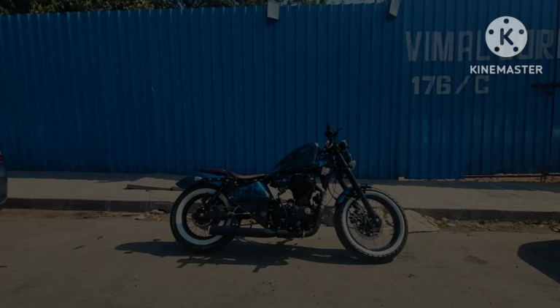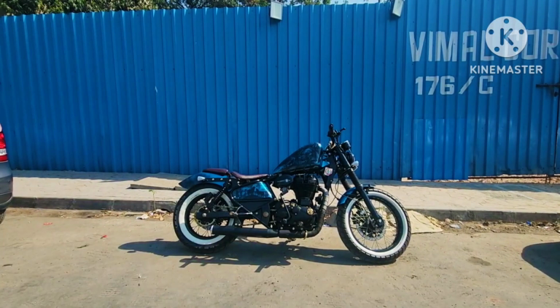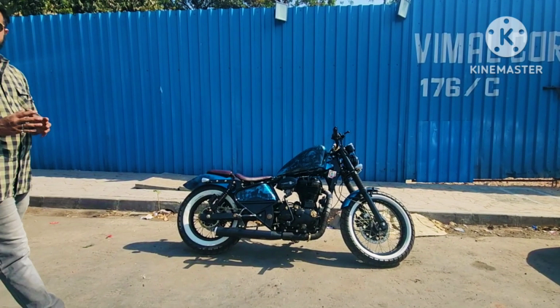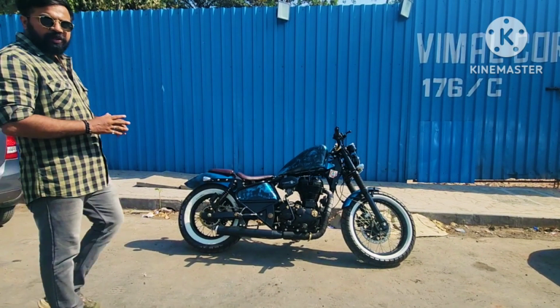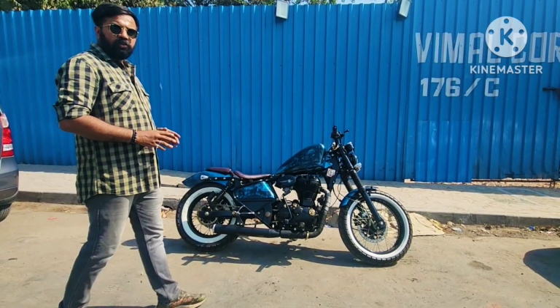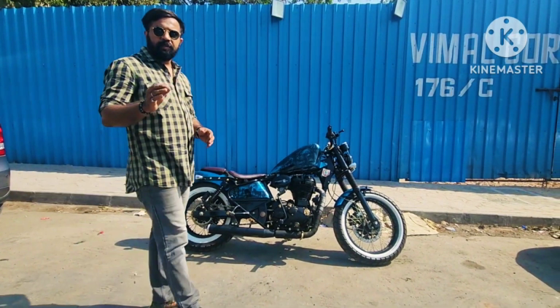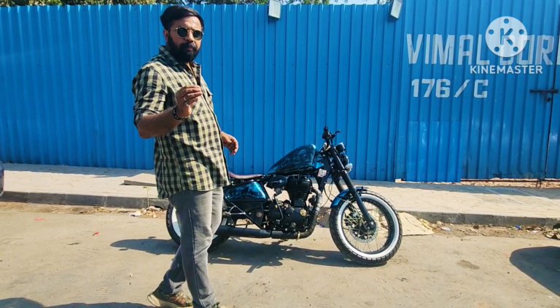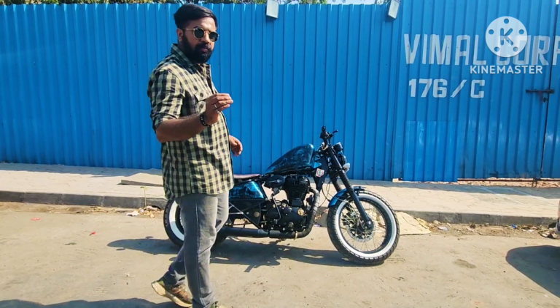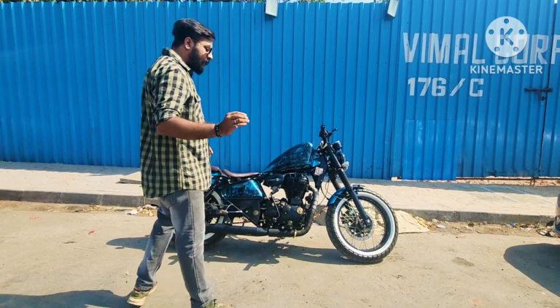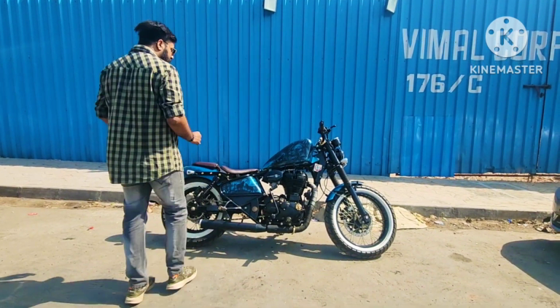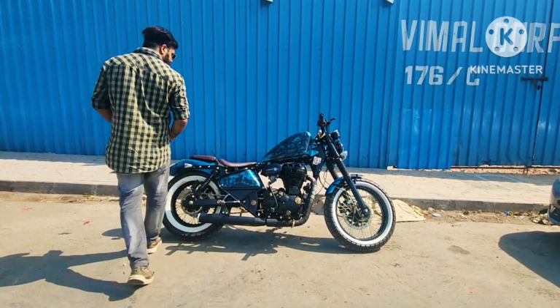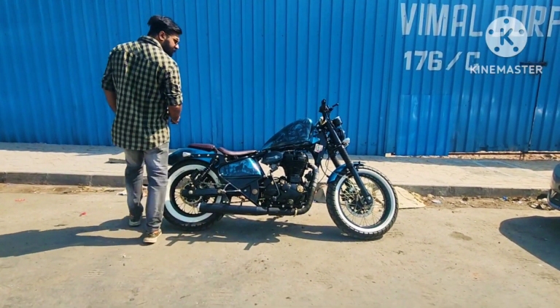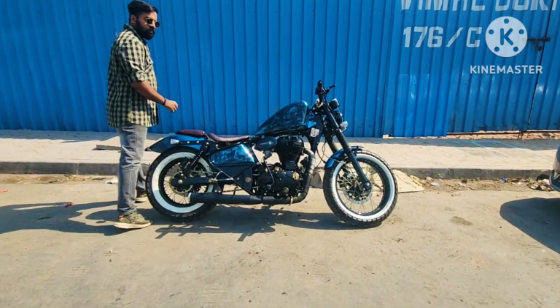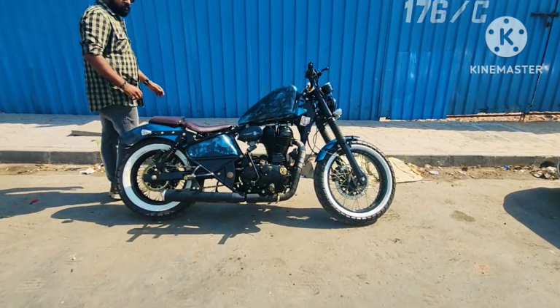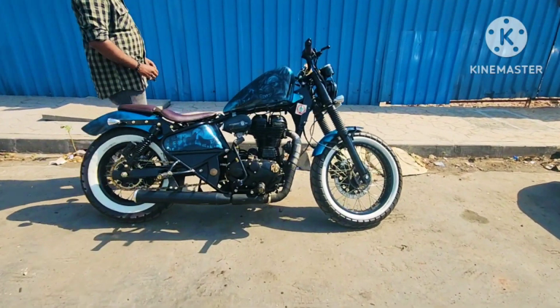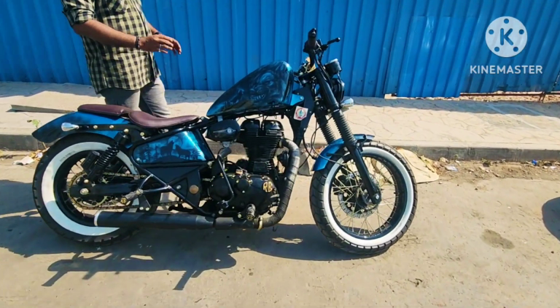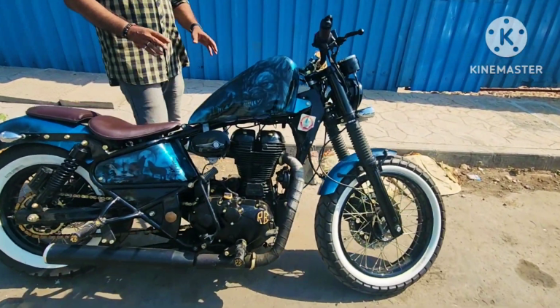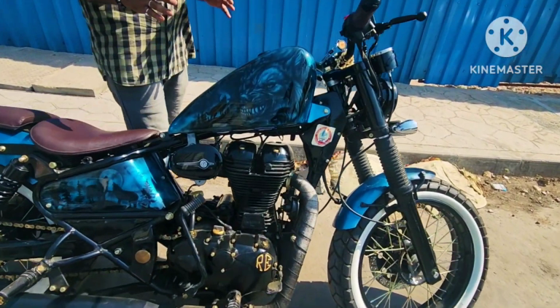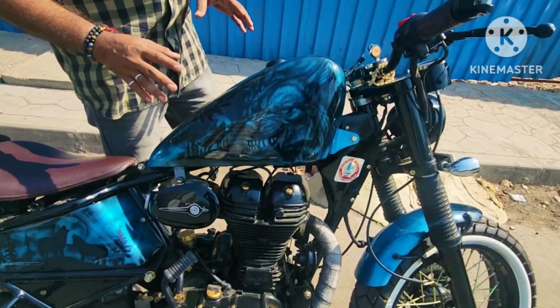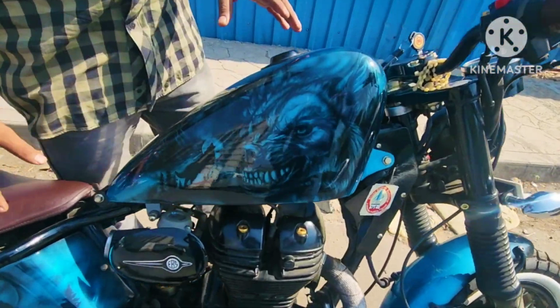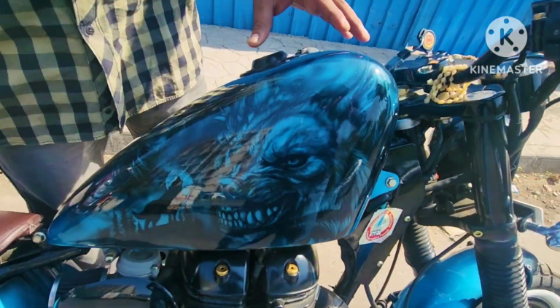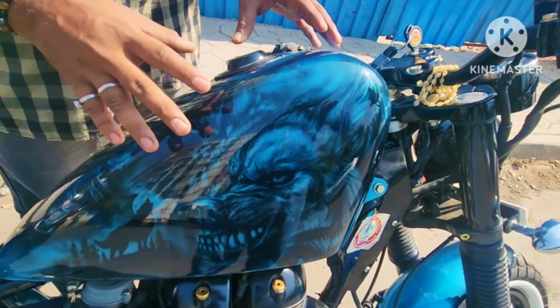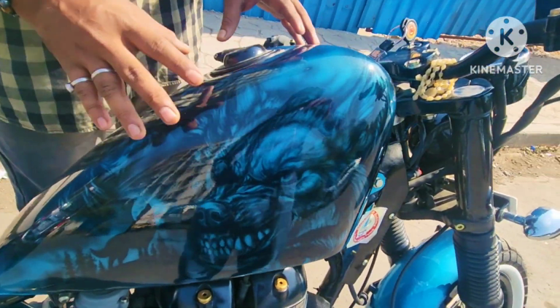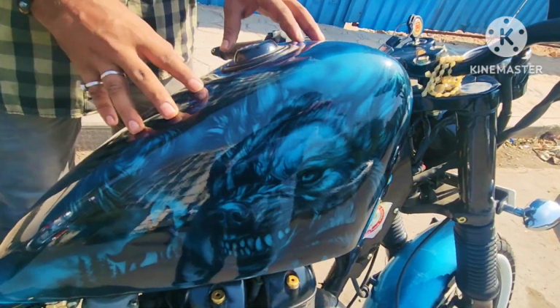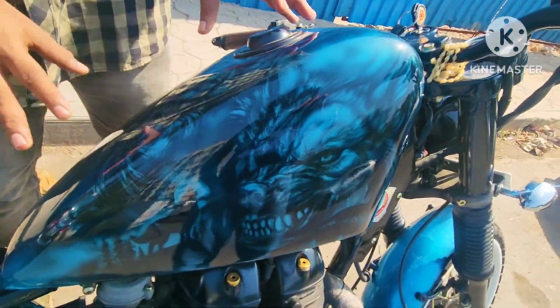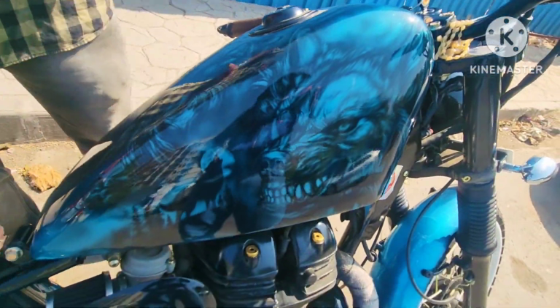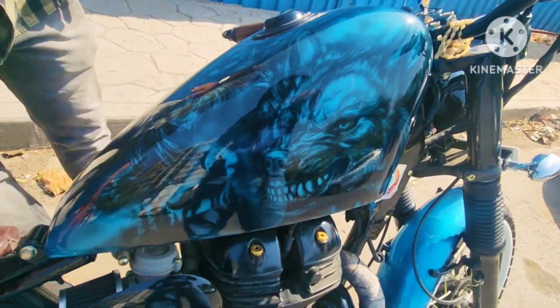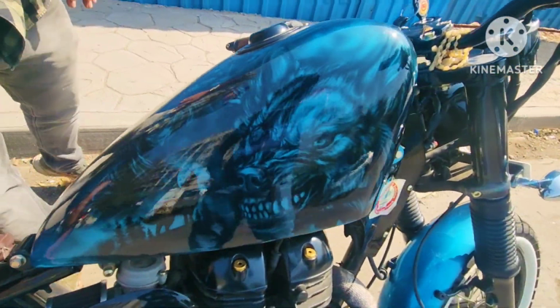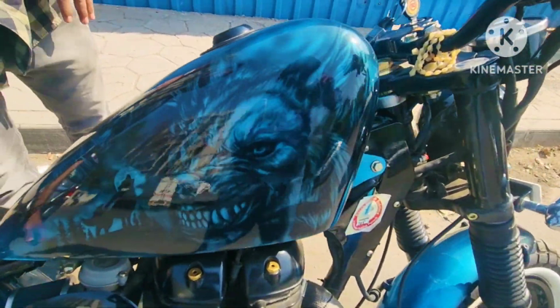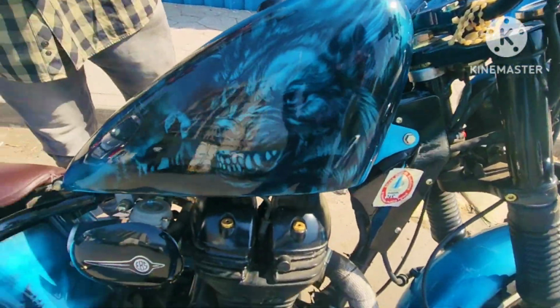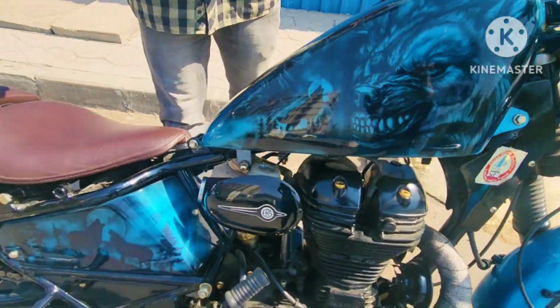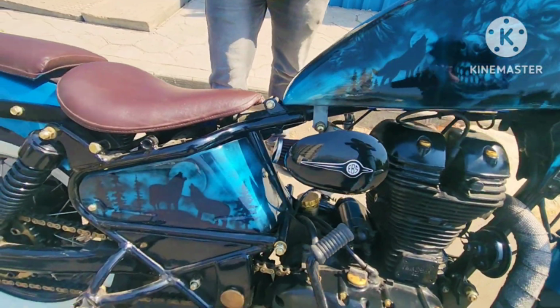I am going to look at this bike specifically. First of all, I am going to see the paint. This bike has been painted very nicely. Every Wolf design and Wolf theme has been incorporated into this bike throughout.